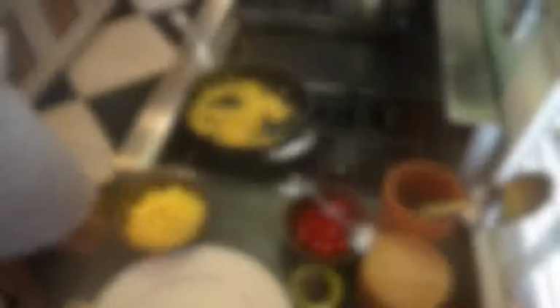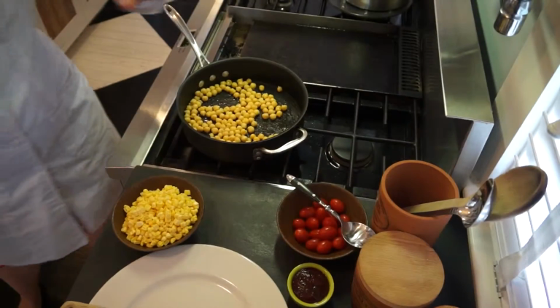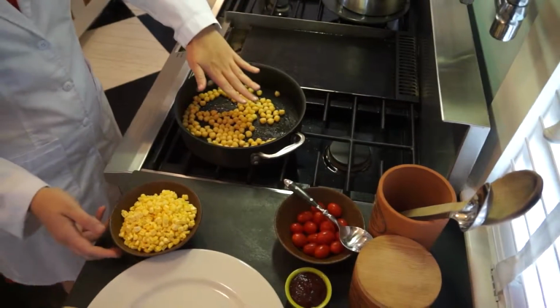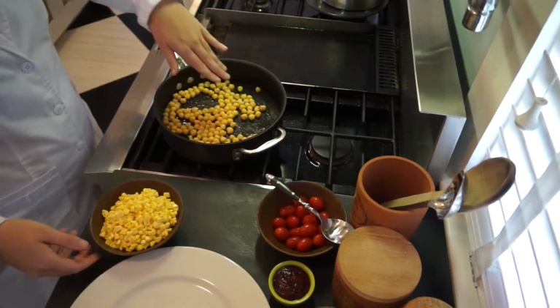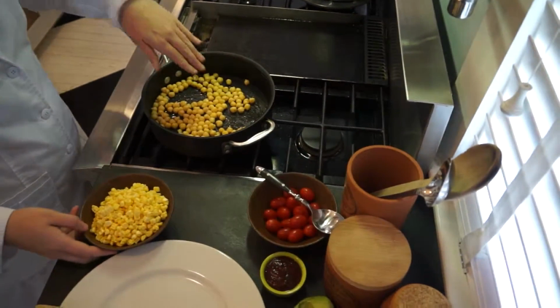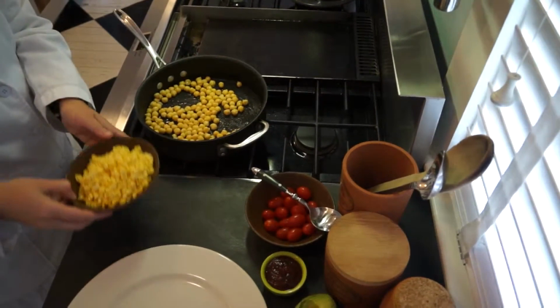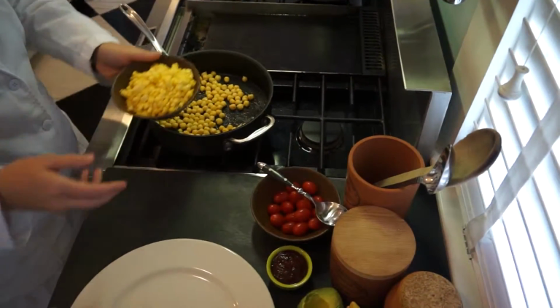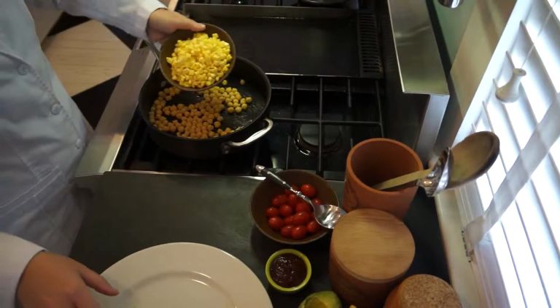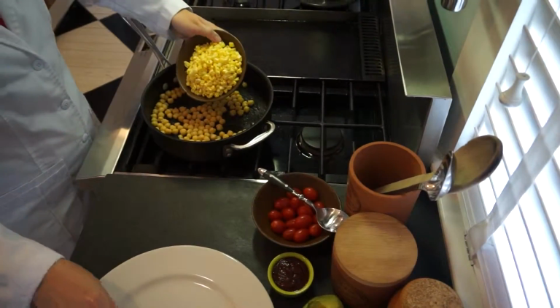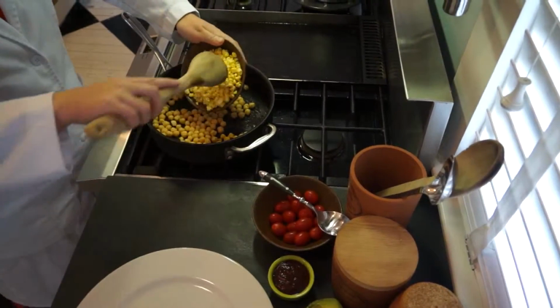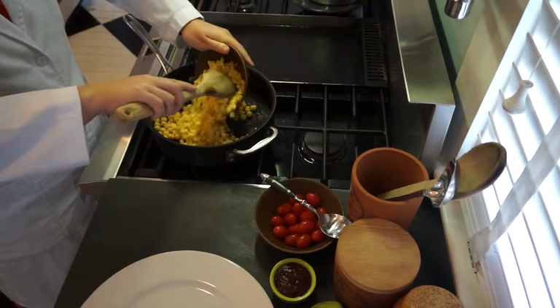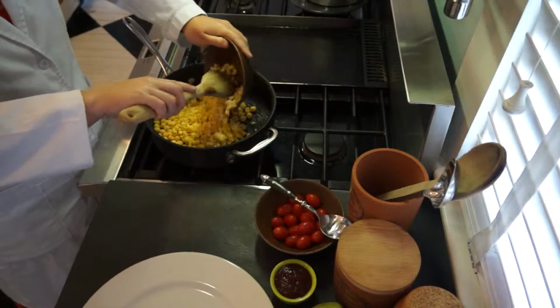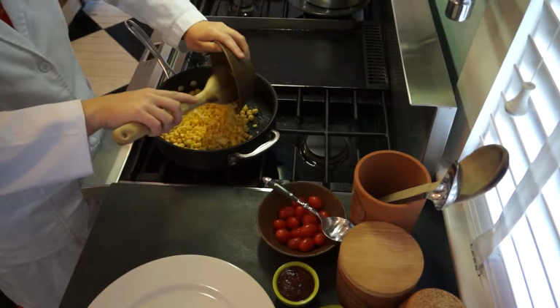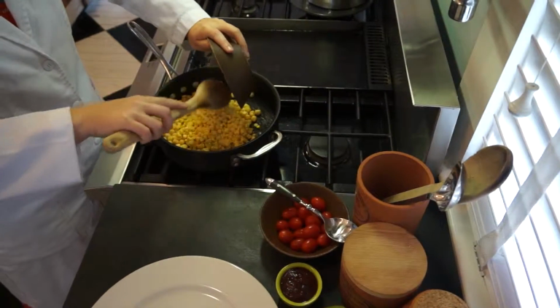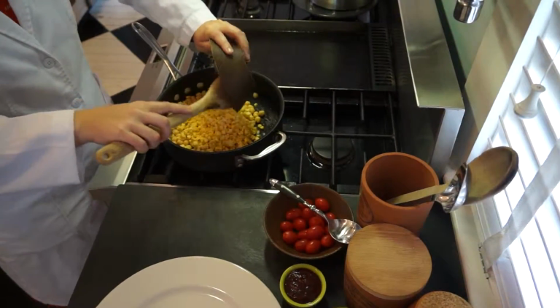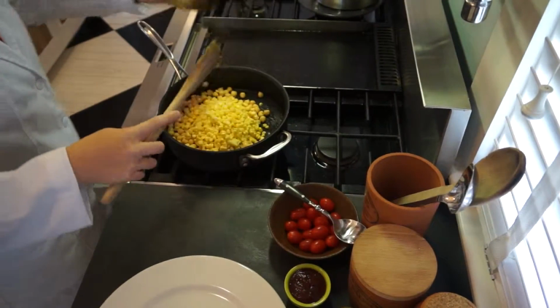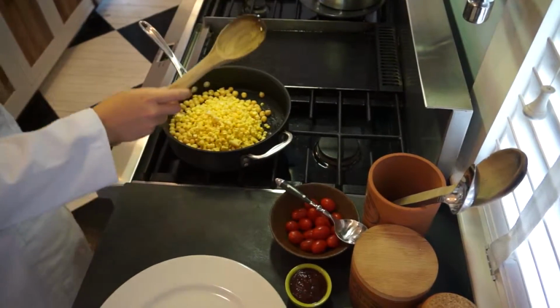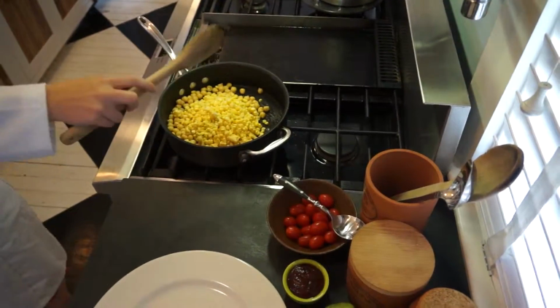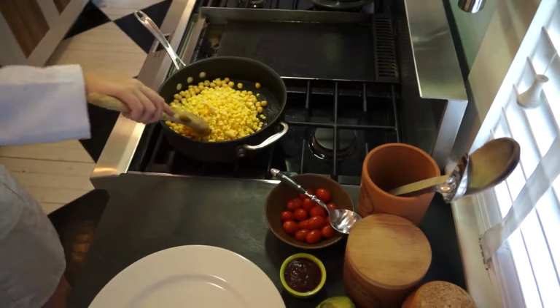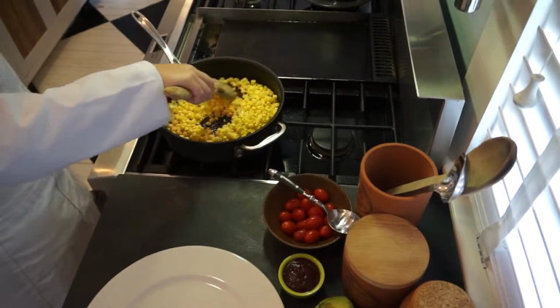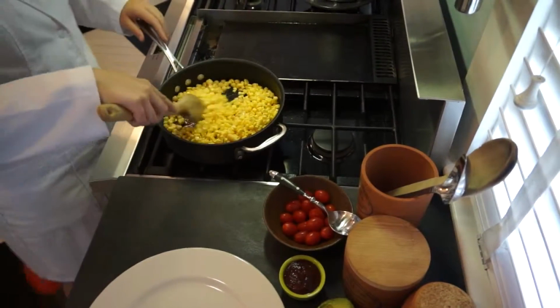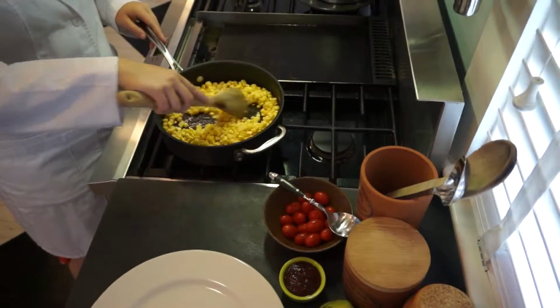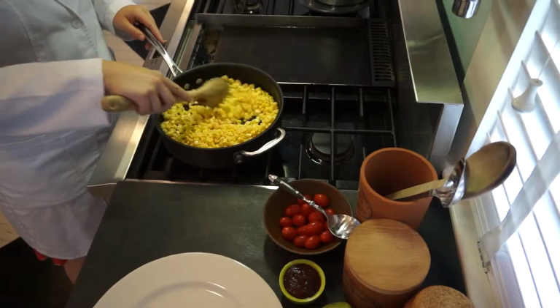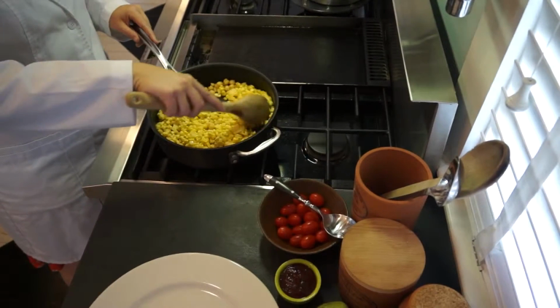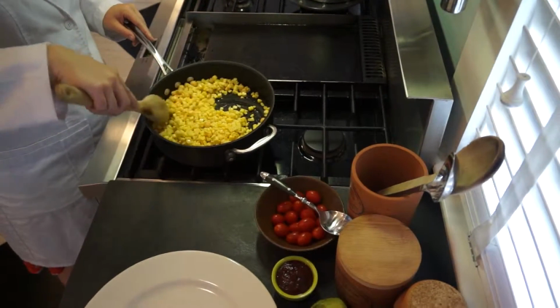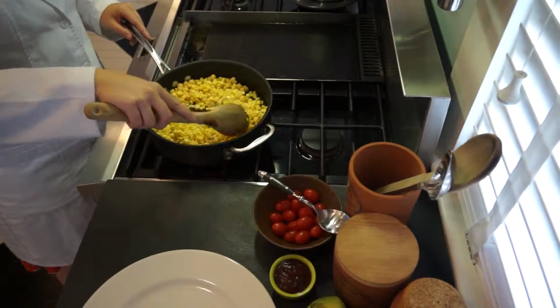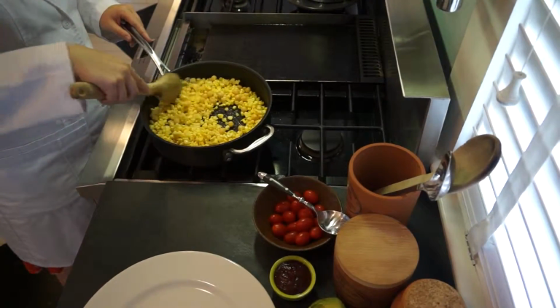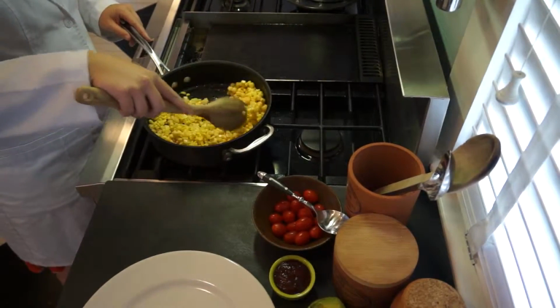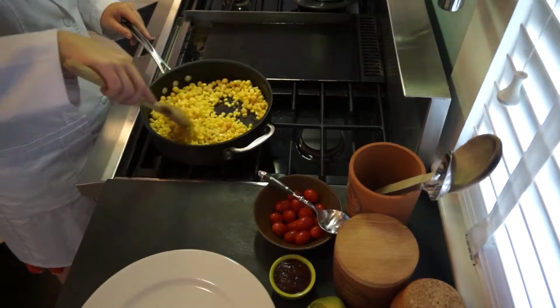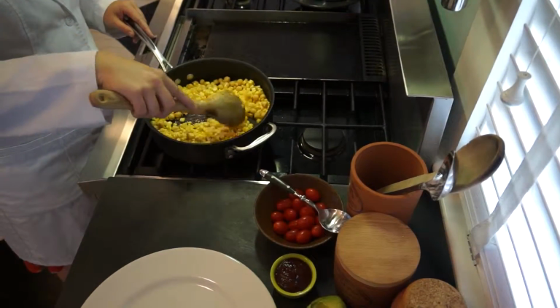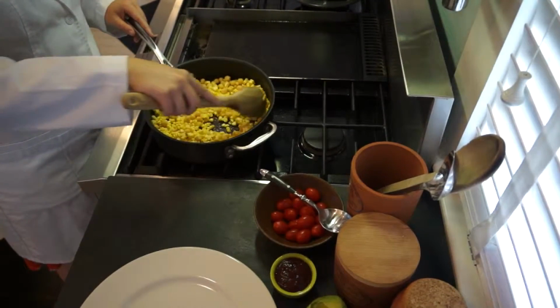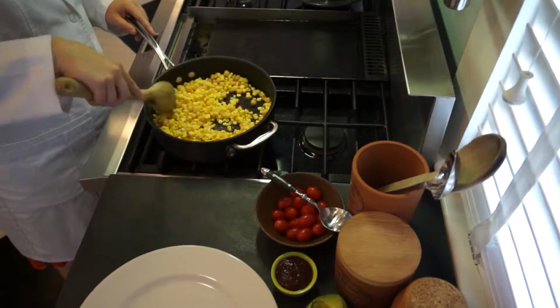Now that these have cooked for a minute or two, we're going to add the corn and cook these for a few more minutes just to kind of heat them up a little bit.